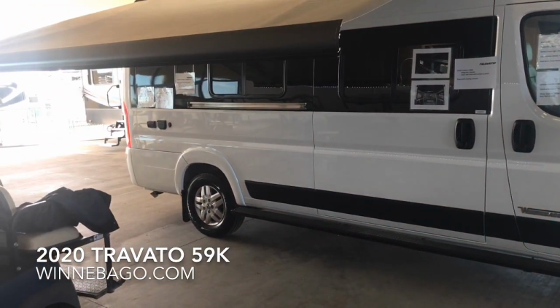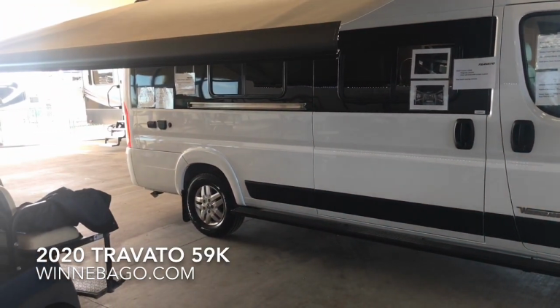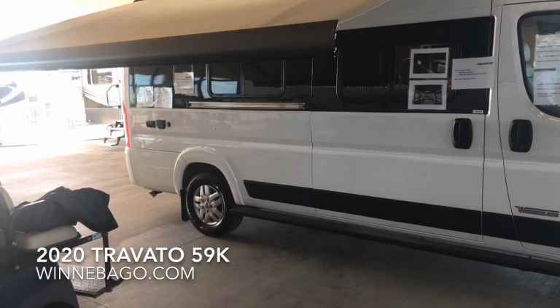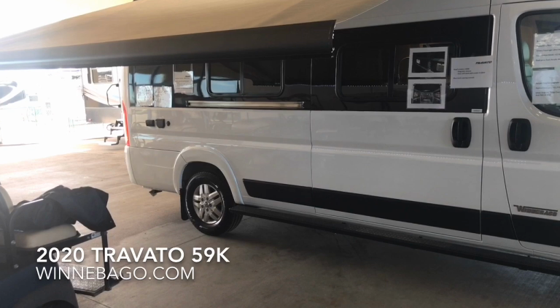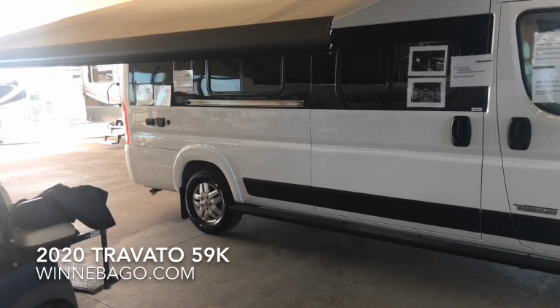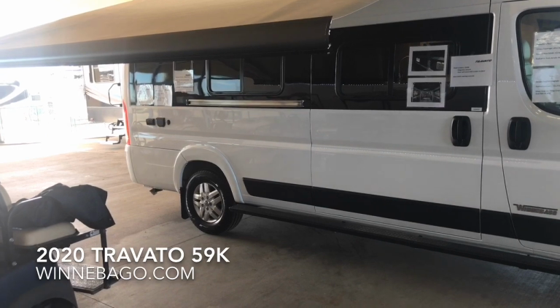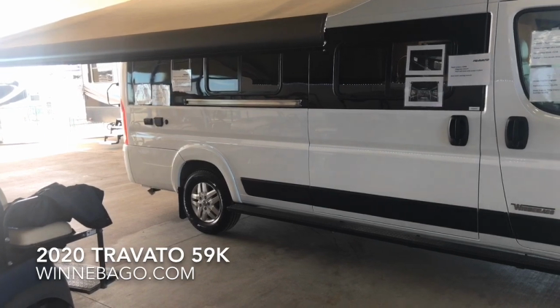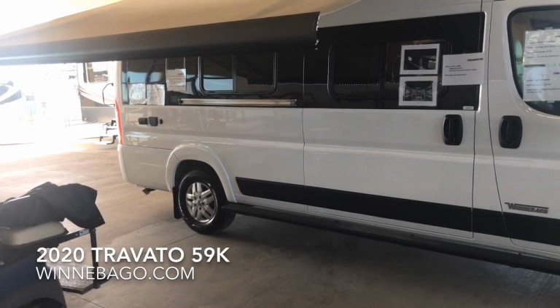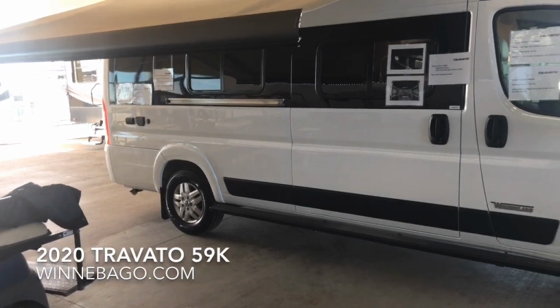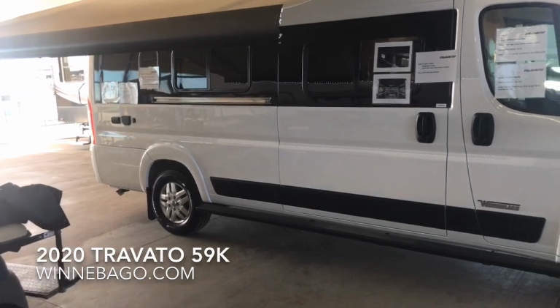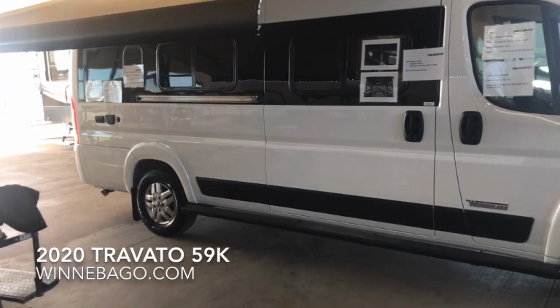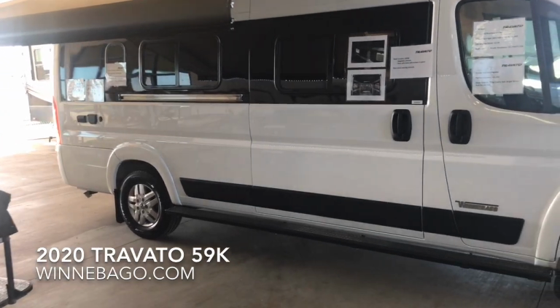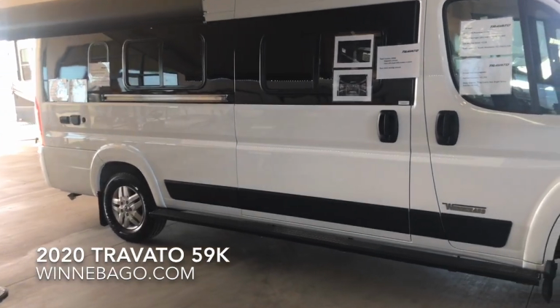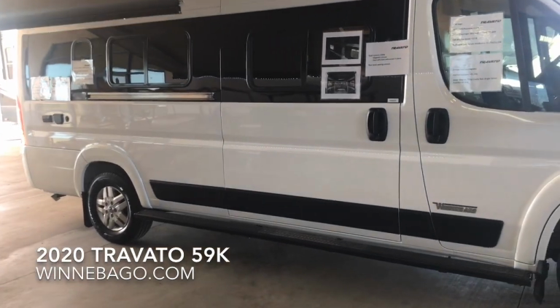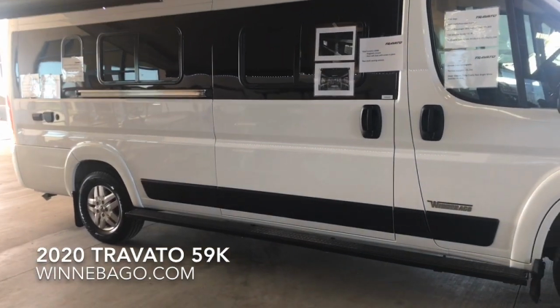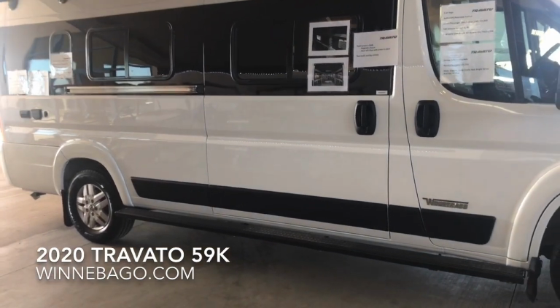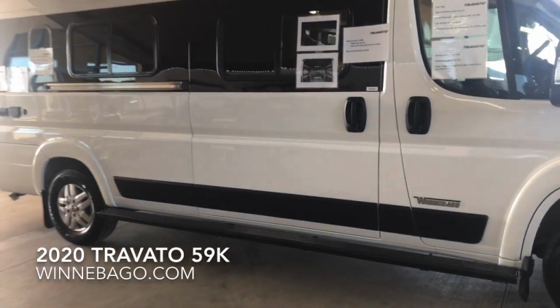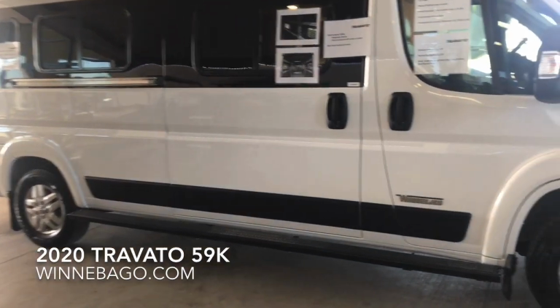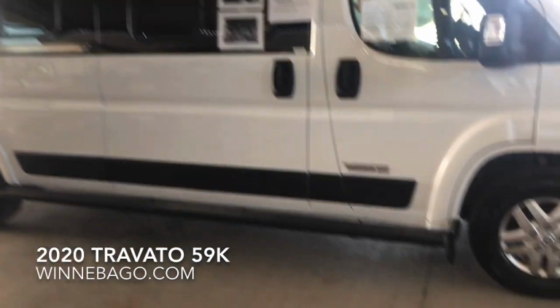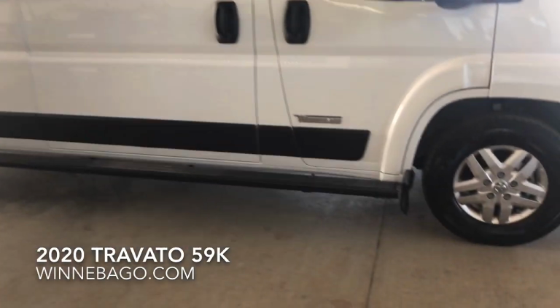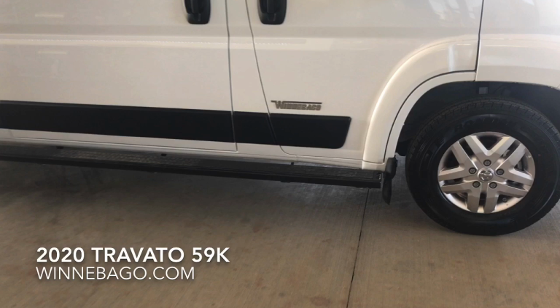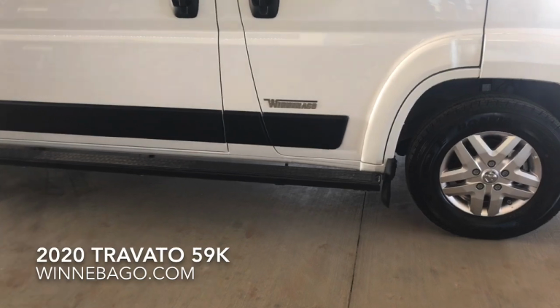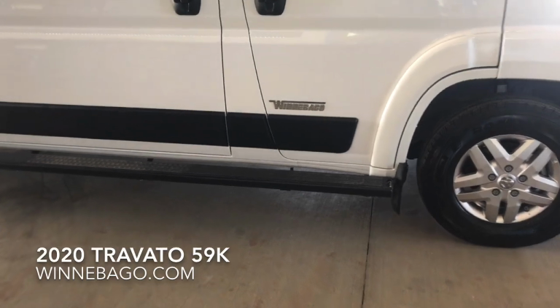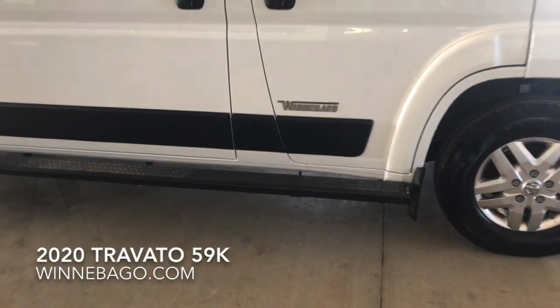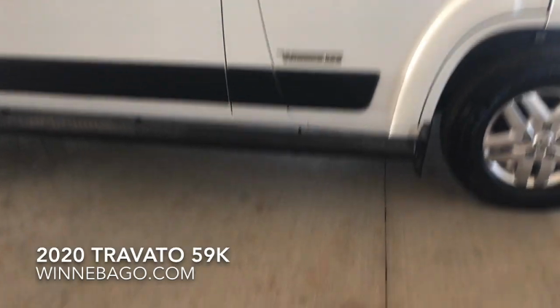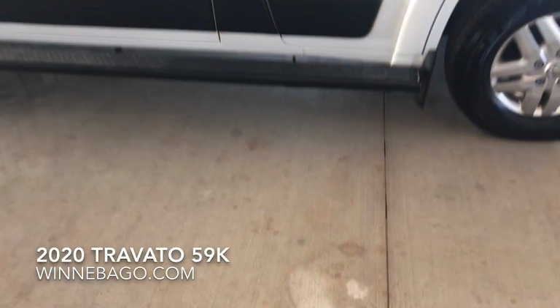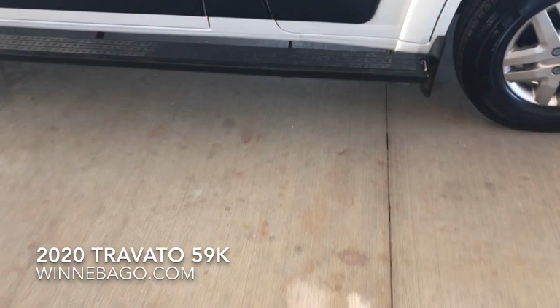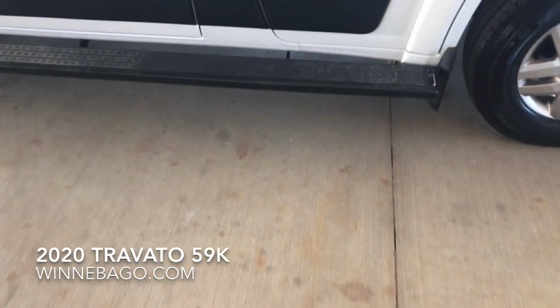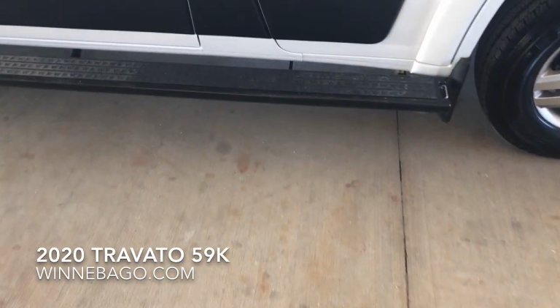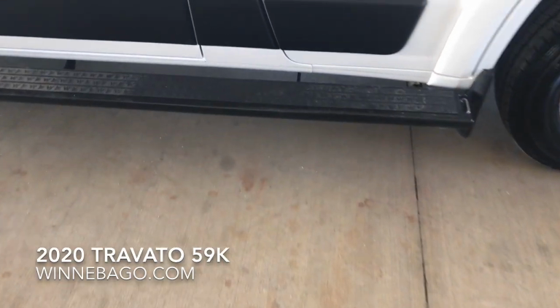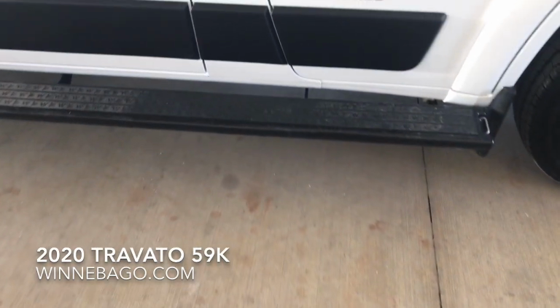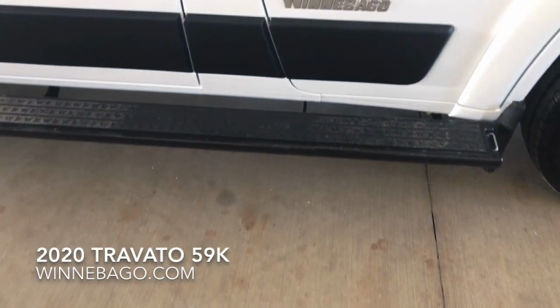Sumo springs are now standard on the Travatos. They help increase the ride height slightly, and they also improve stability when you're driving down the road.